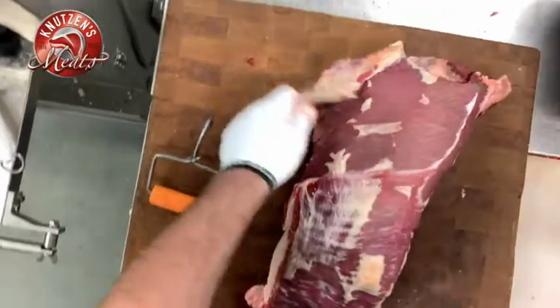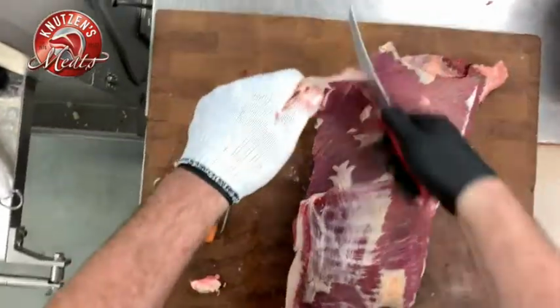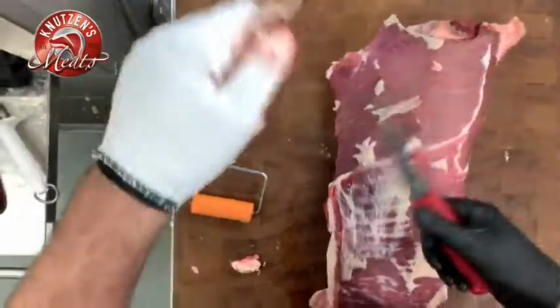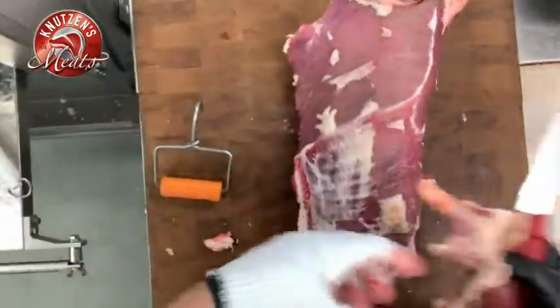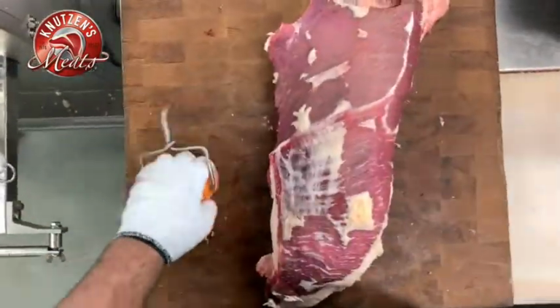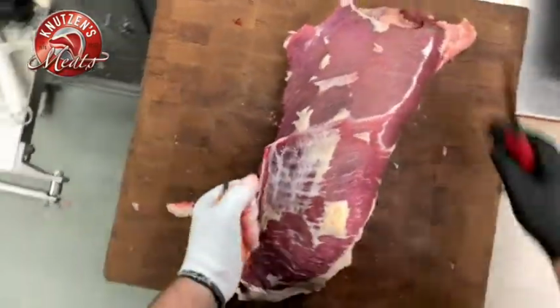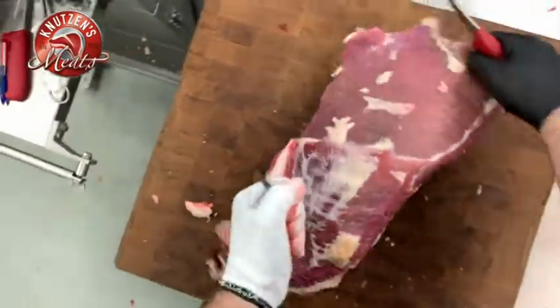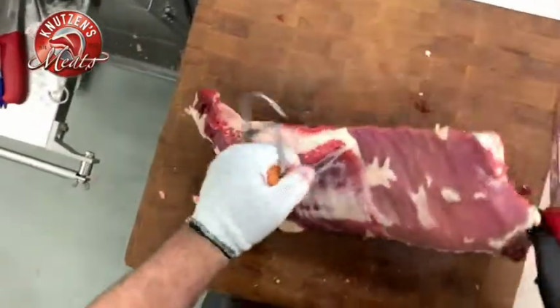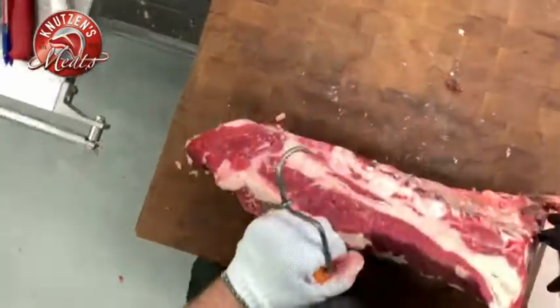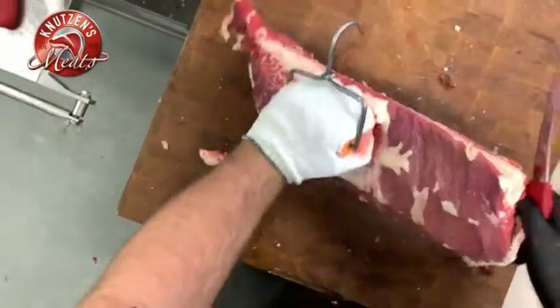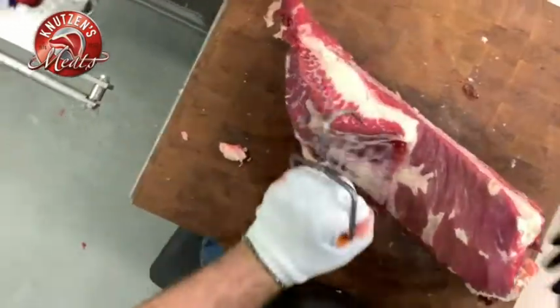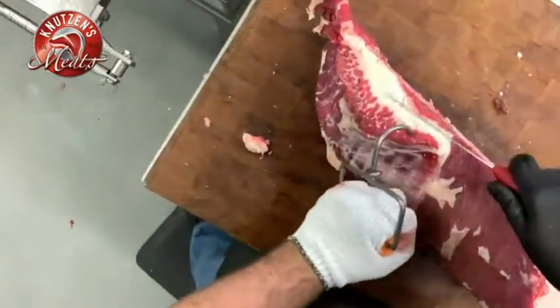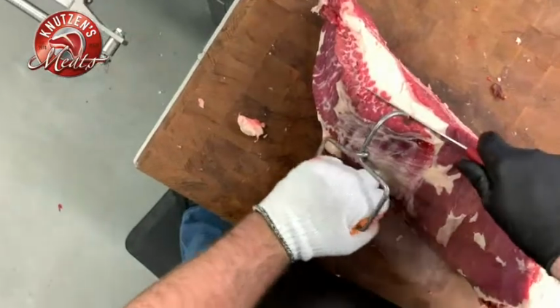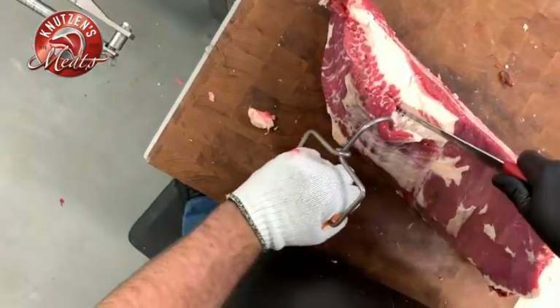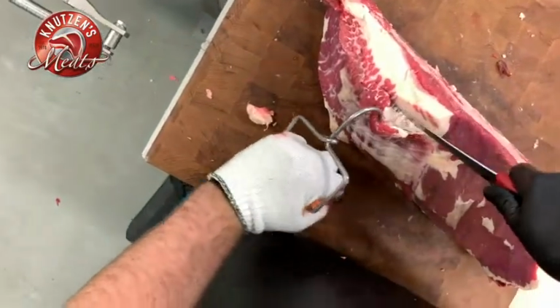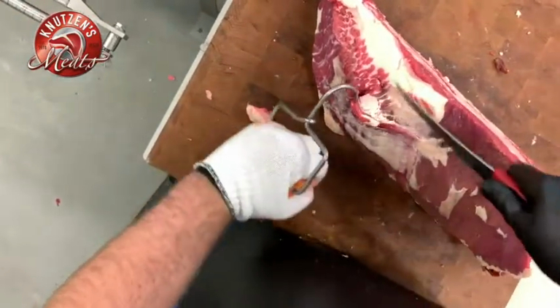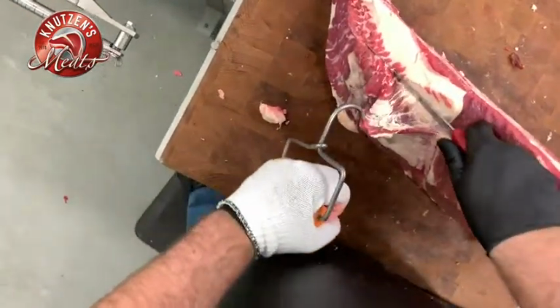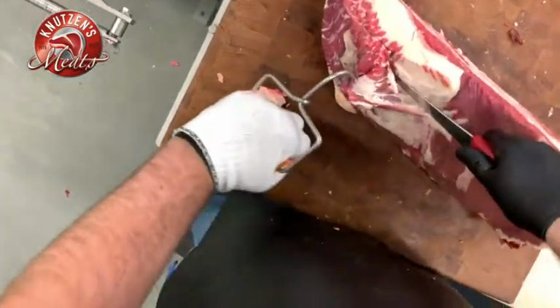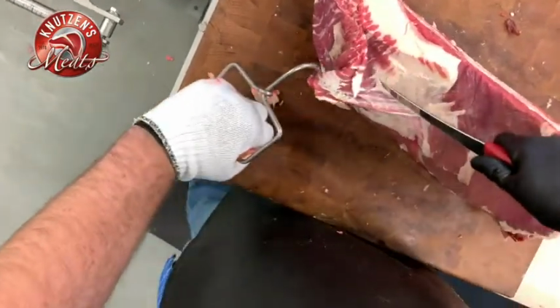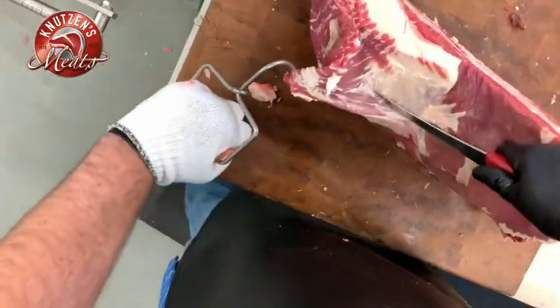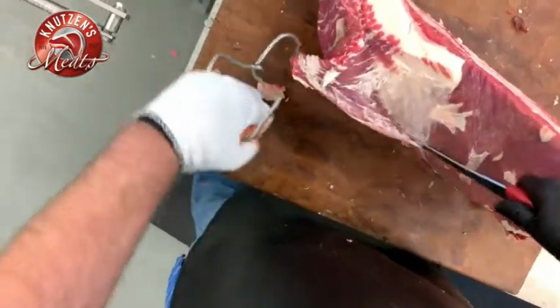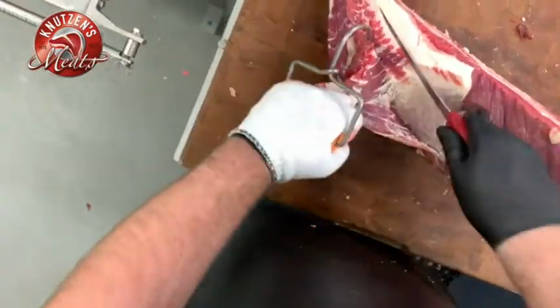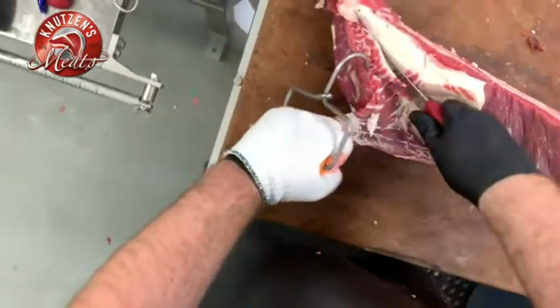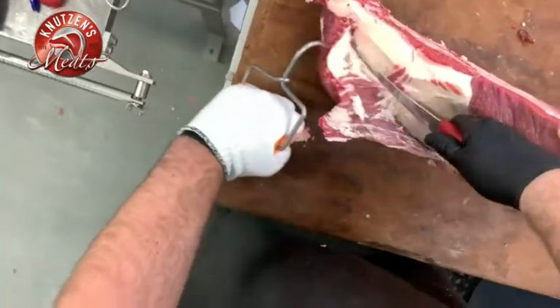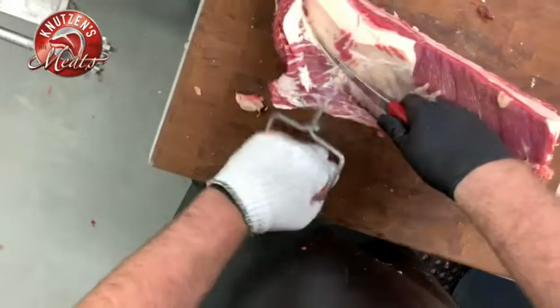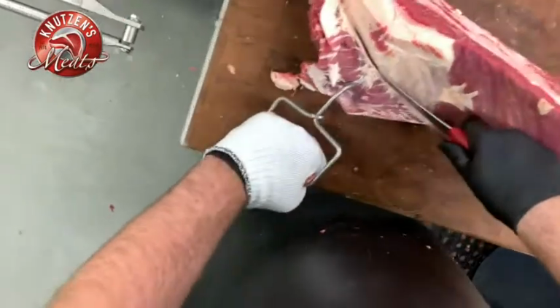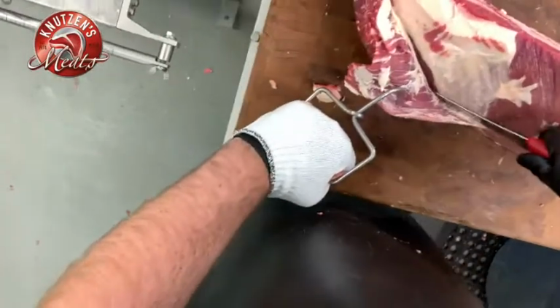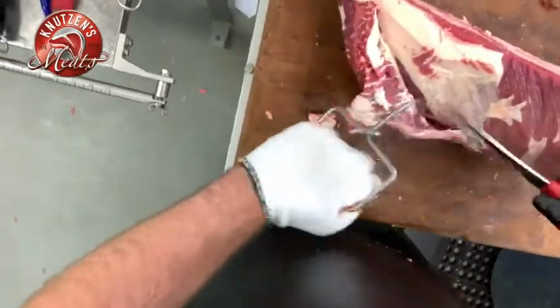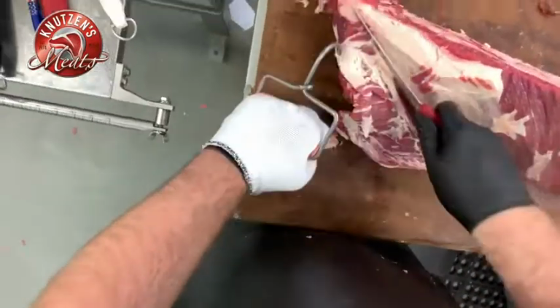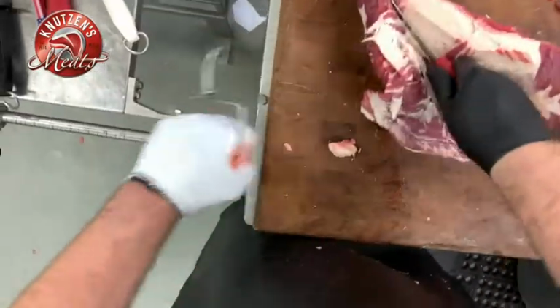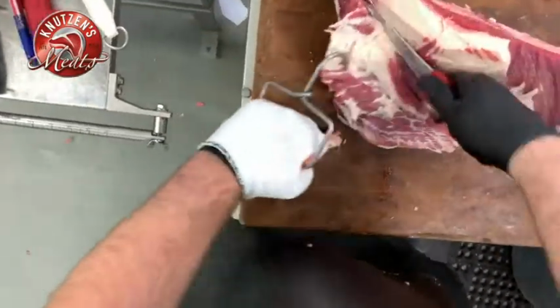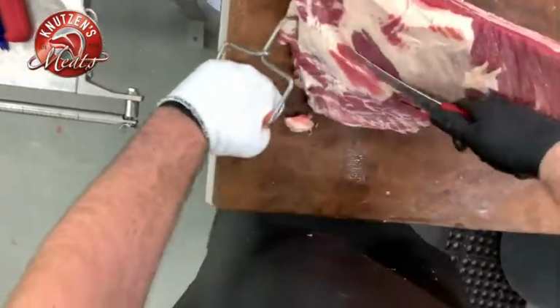Brisket is composed of two halves — there's a point half and the flat half. What I'm gonna do is take my knife and get some of that meat from the point half and cut it away from that fat. We'll turn that into some ground beef or hamburger.